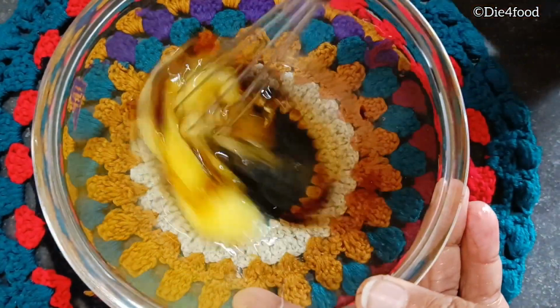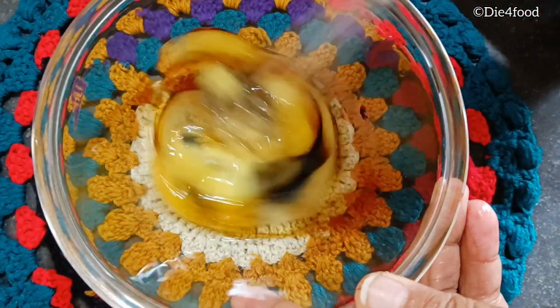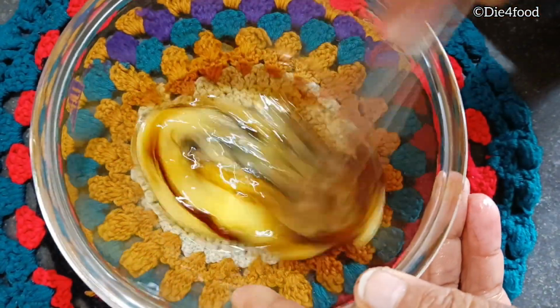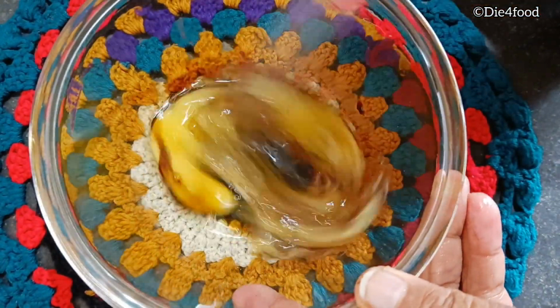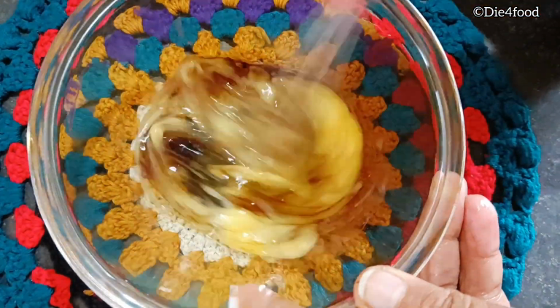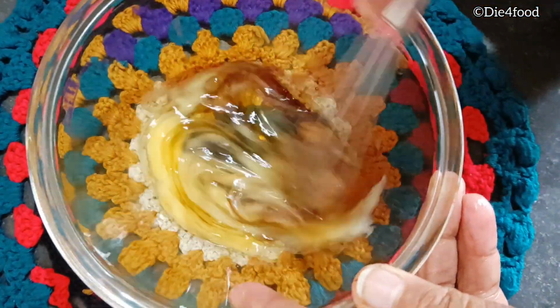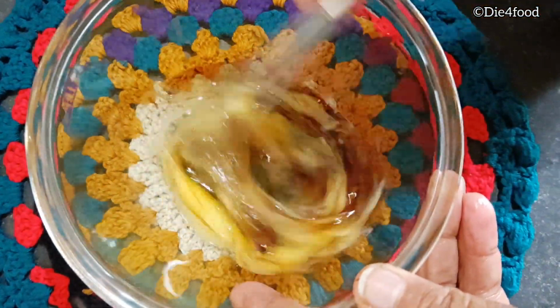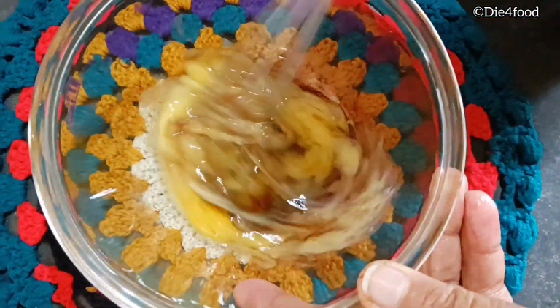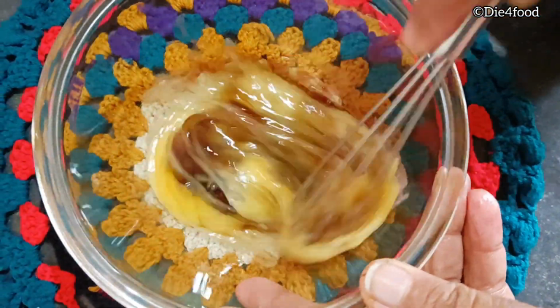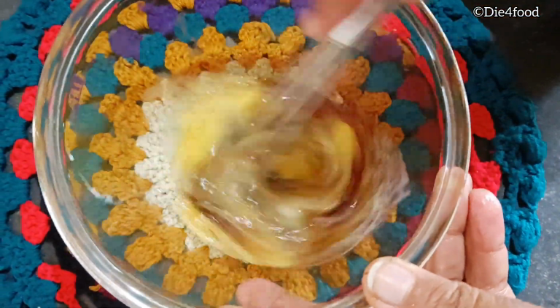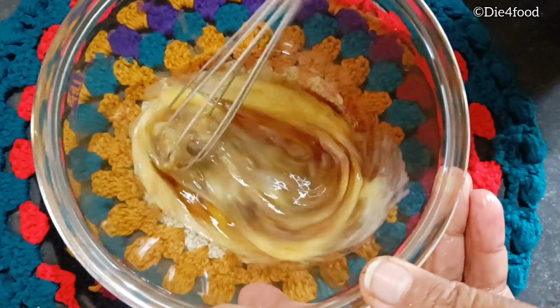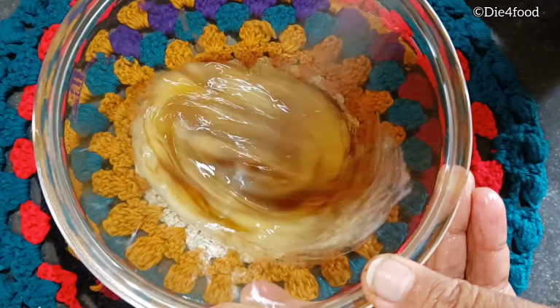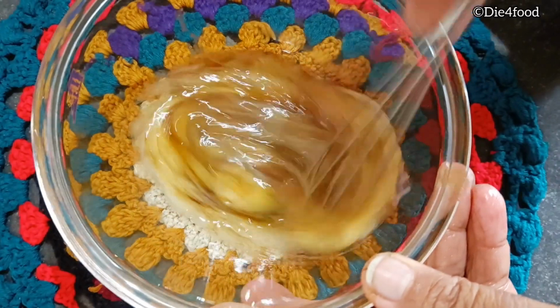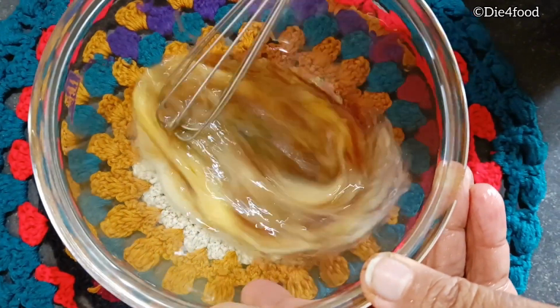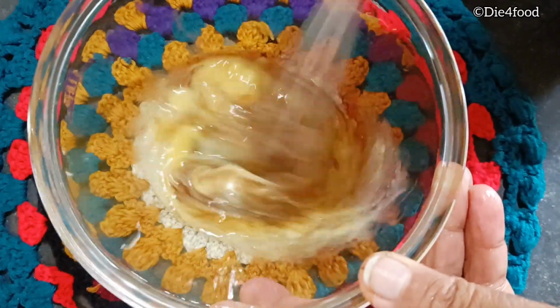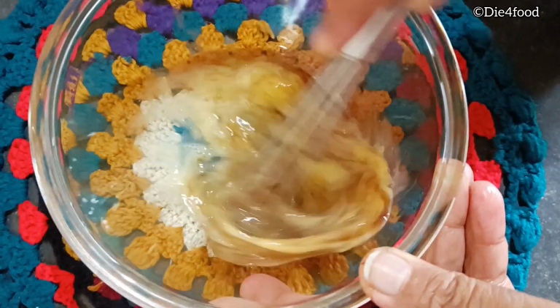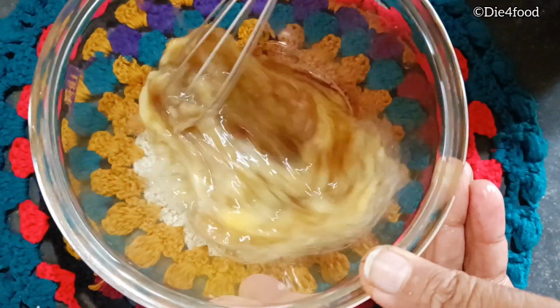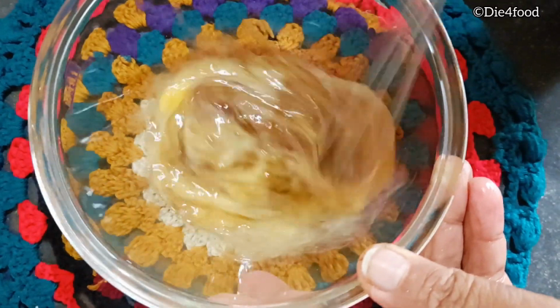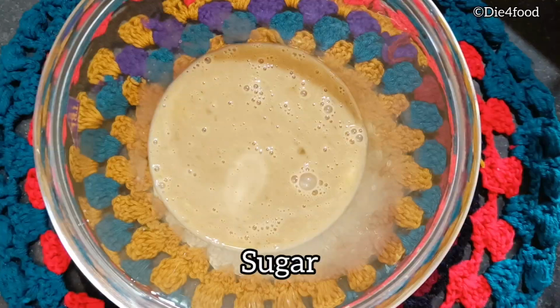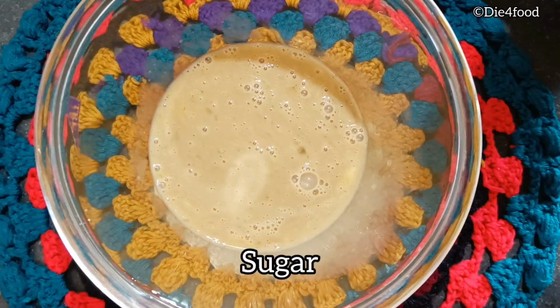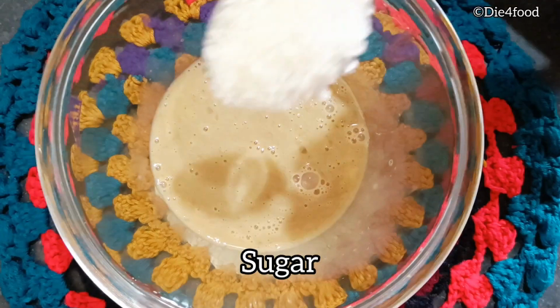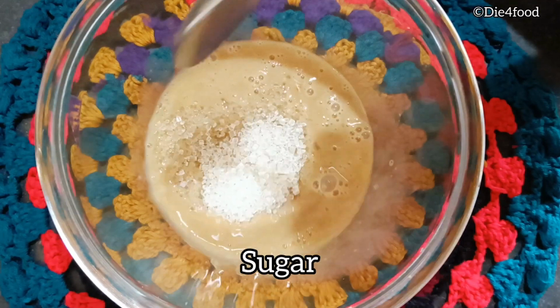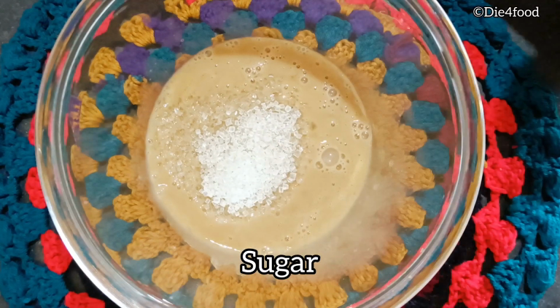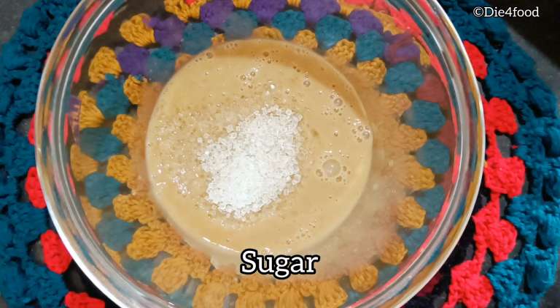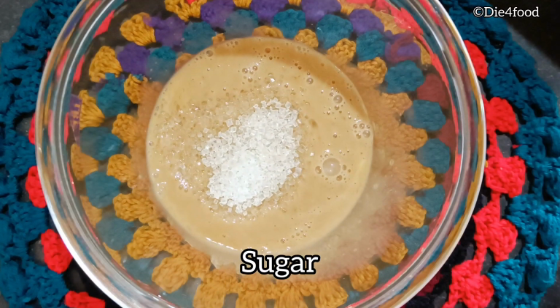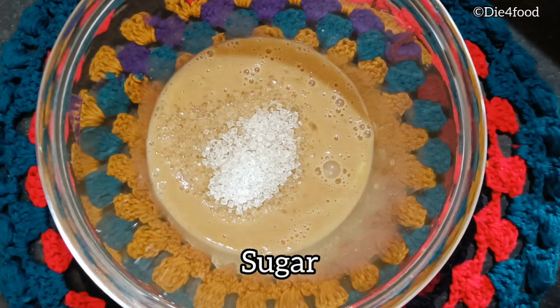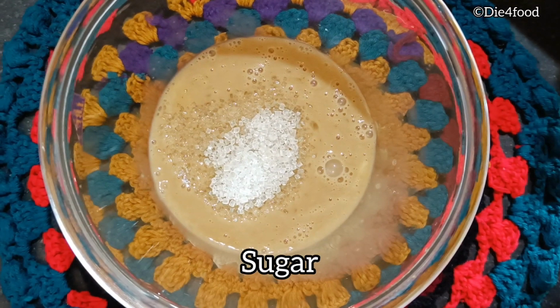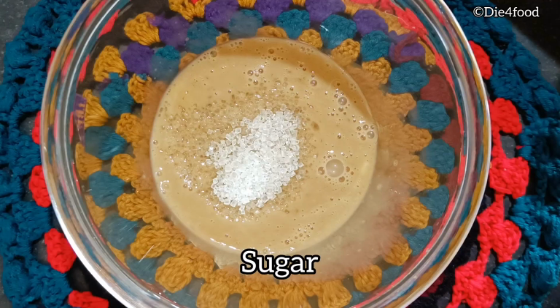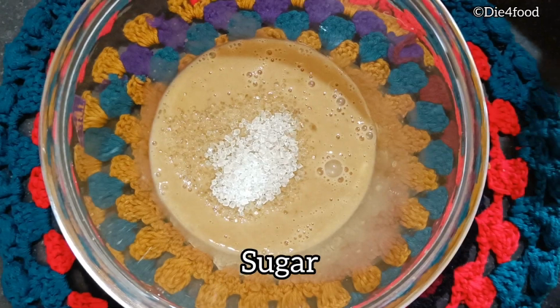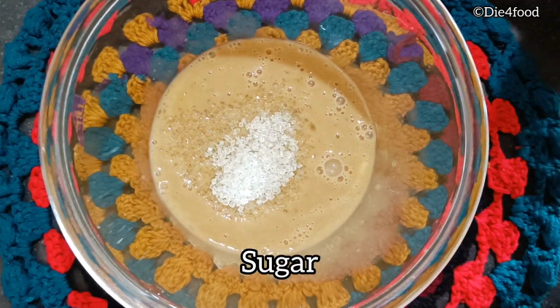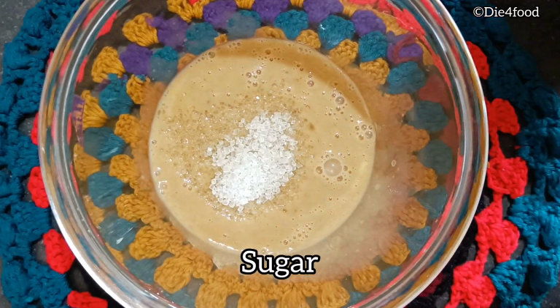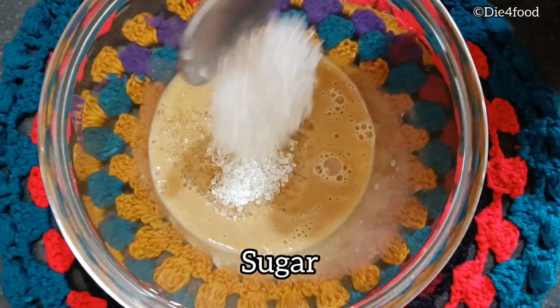This is vanilla essence. We add 2 cups of tea and mix.